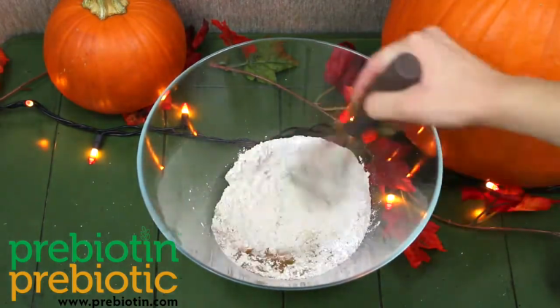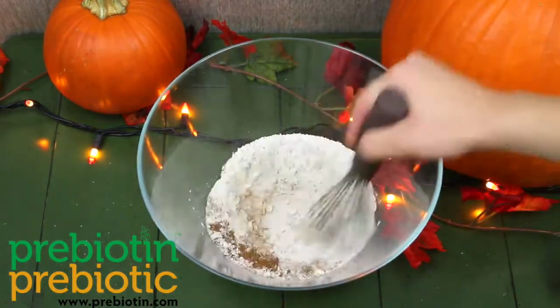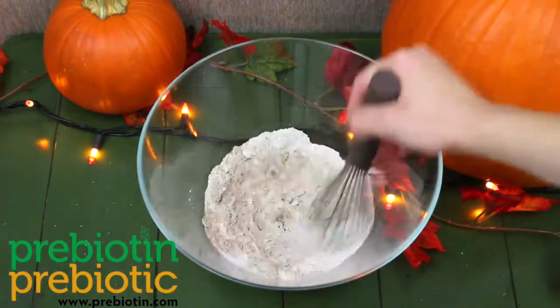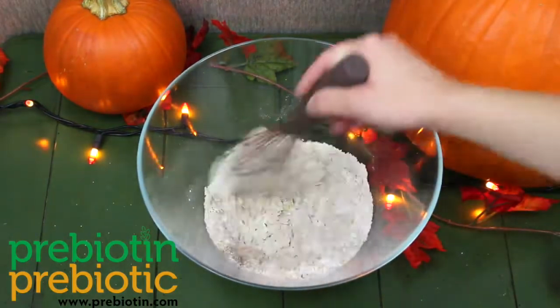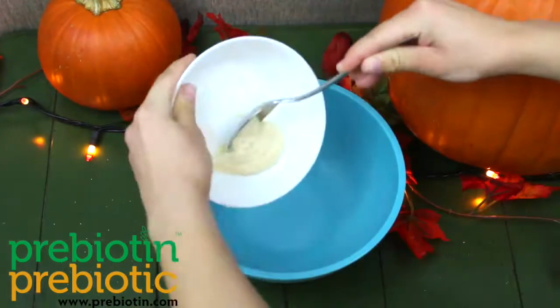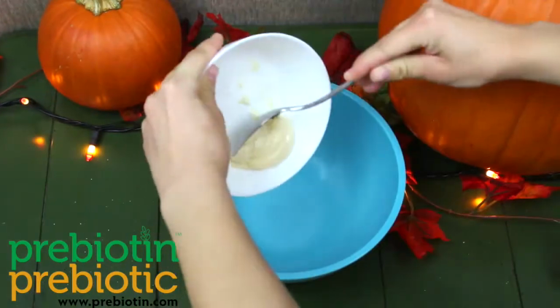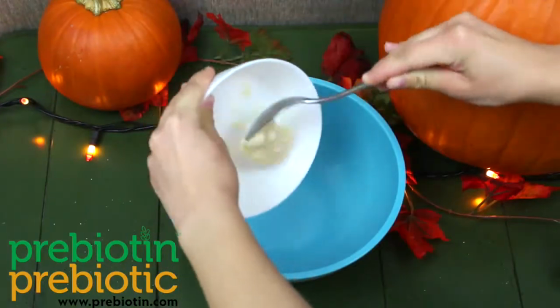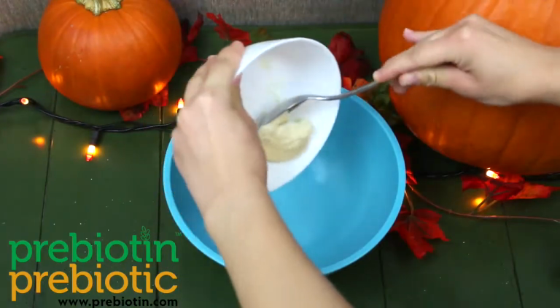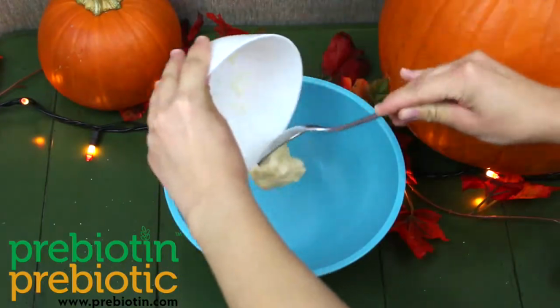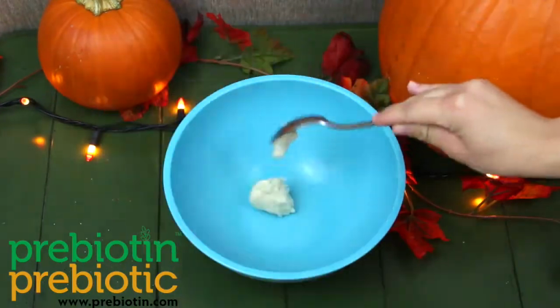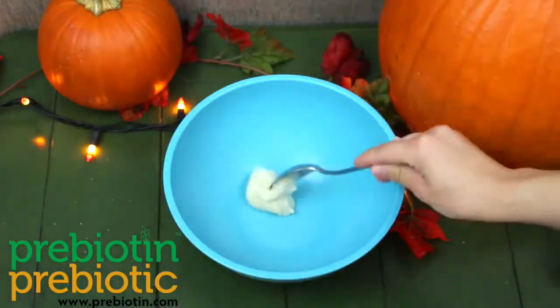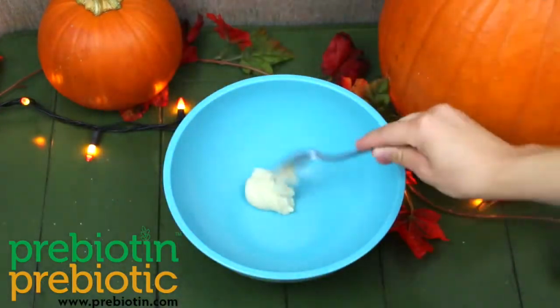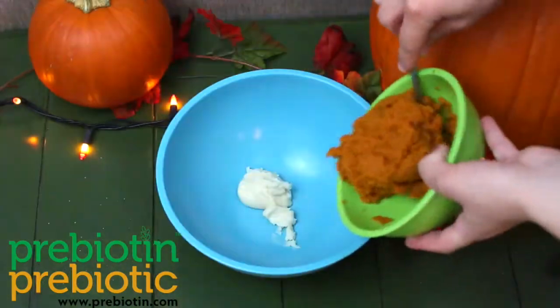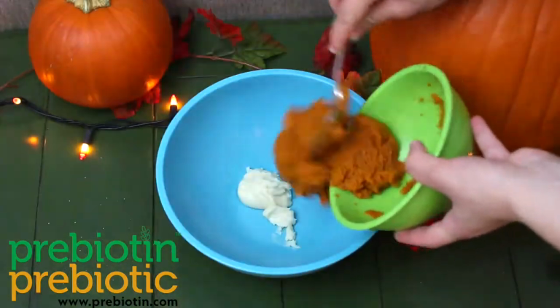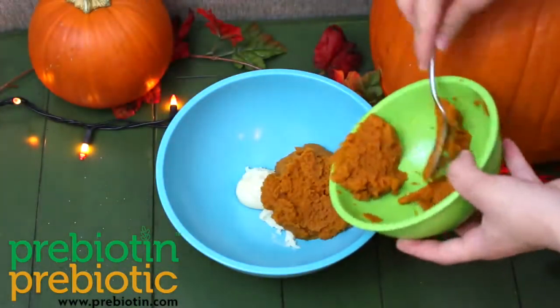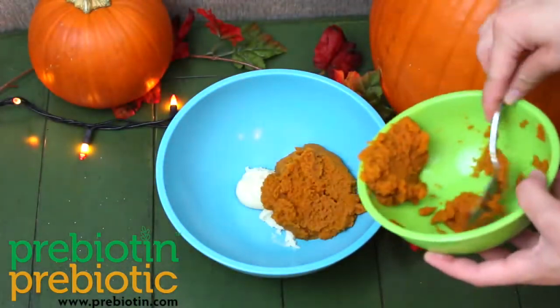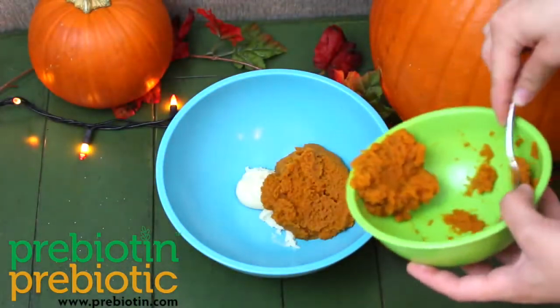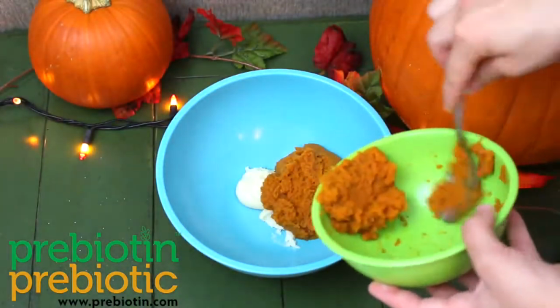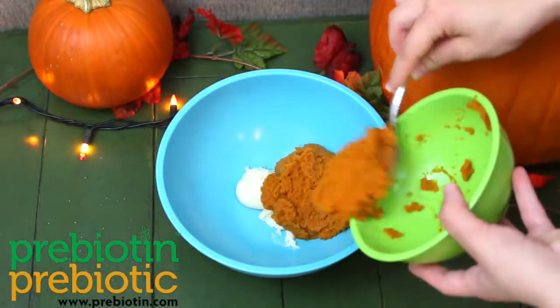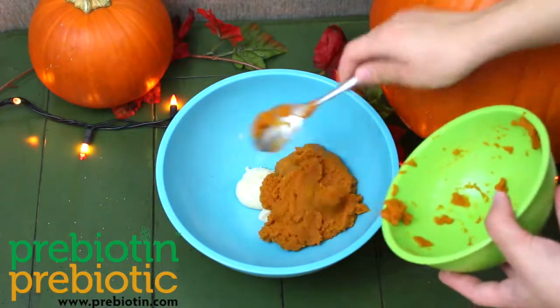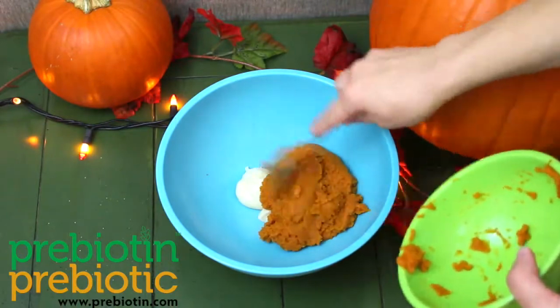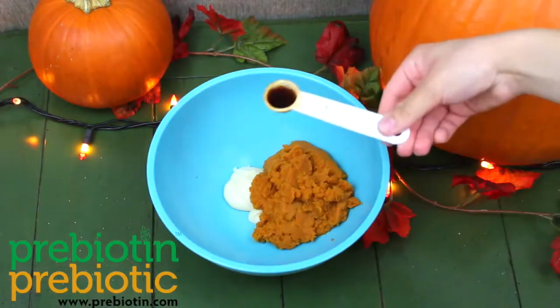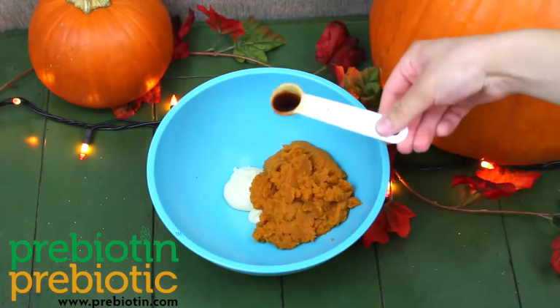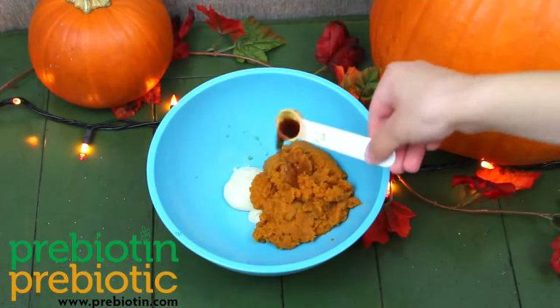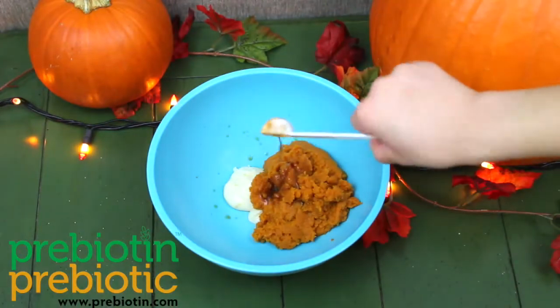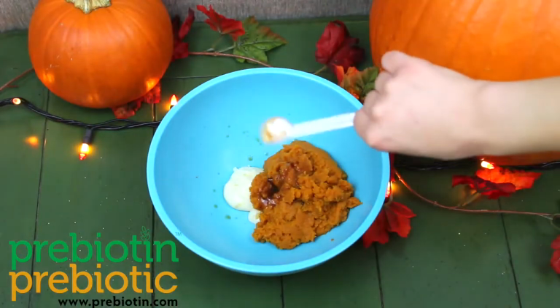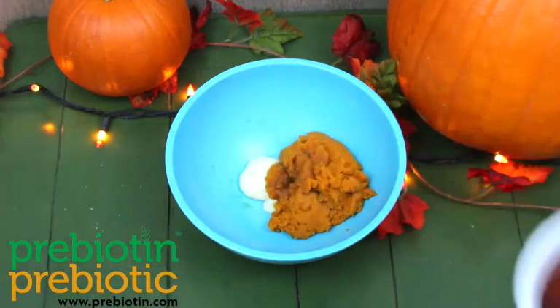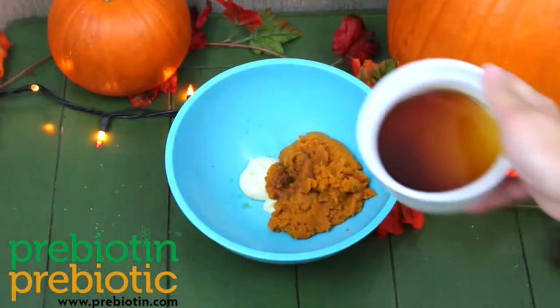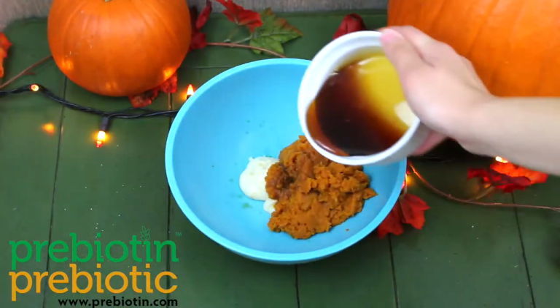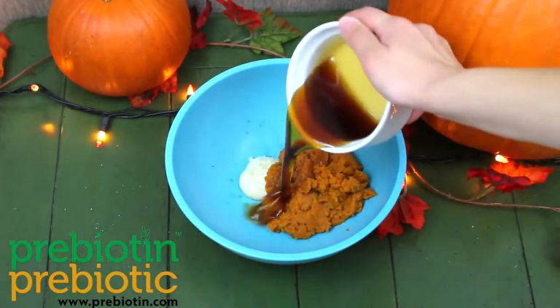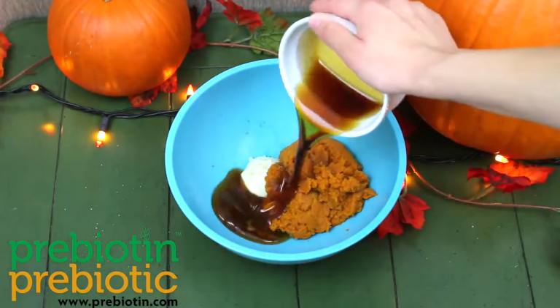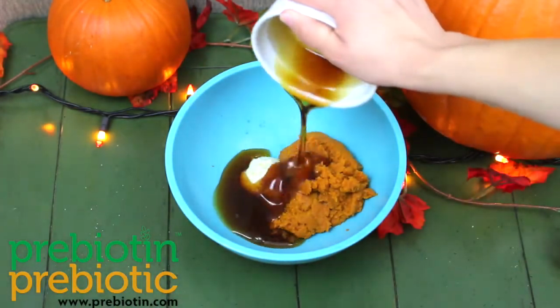Whisk together to combine. In a separate bowl, whisk together coconut oil, pumpkin puree, vanilla extract, and maple syrup.